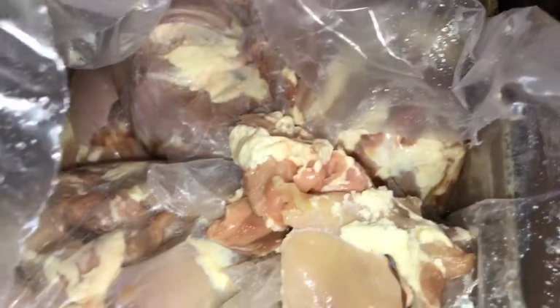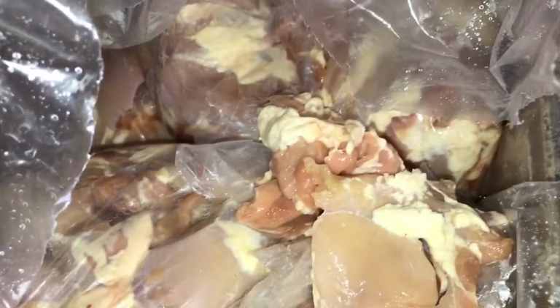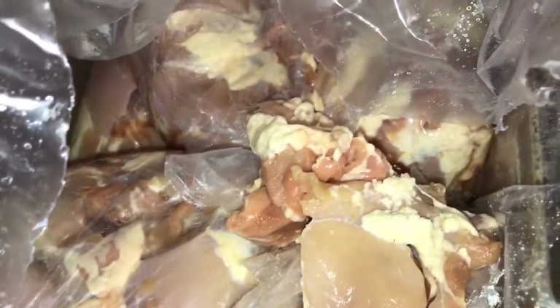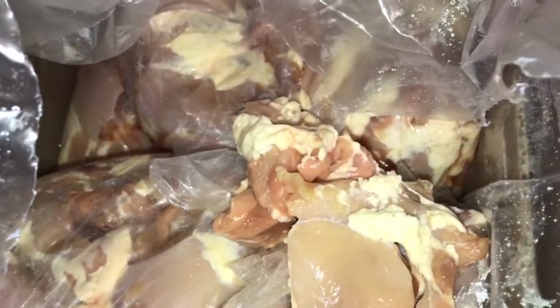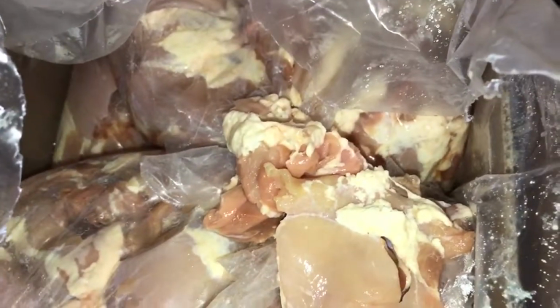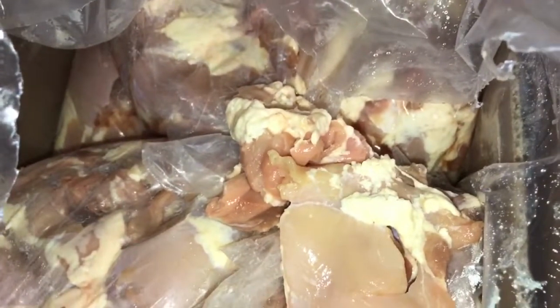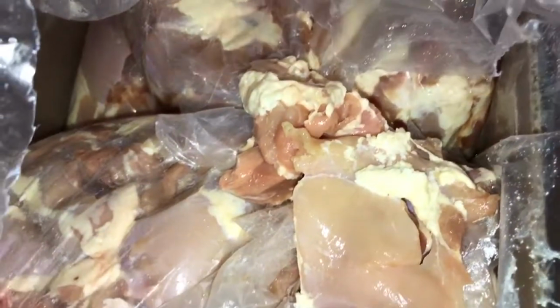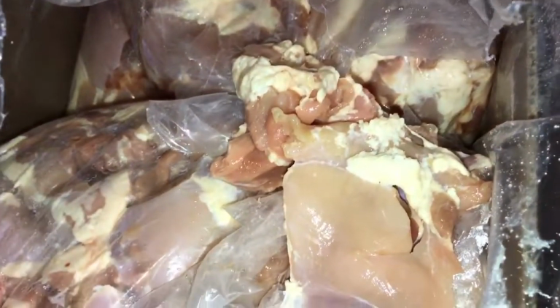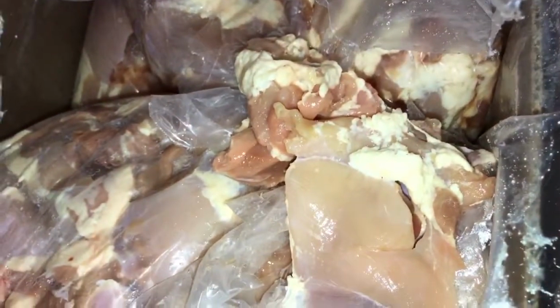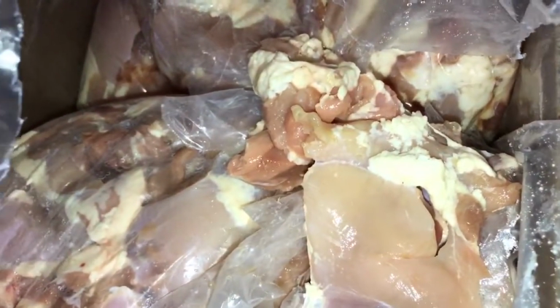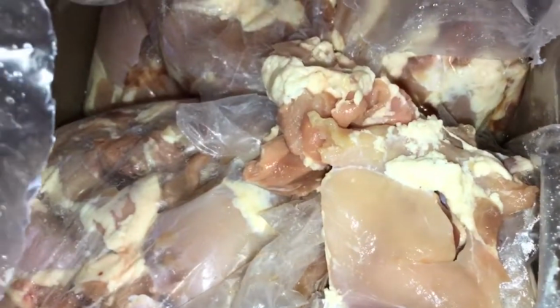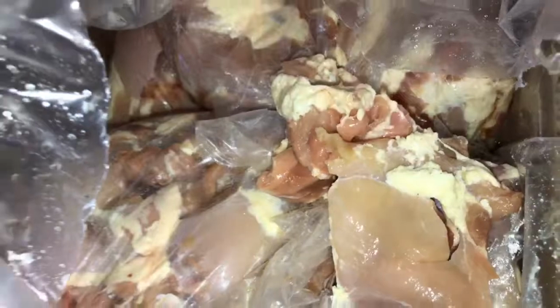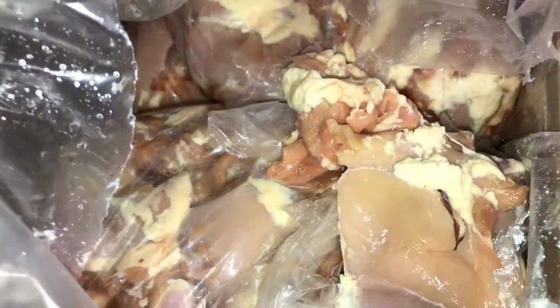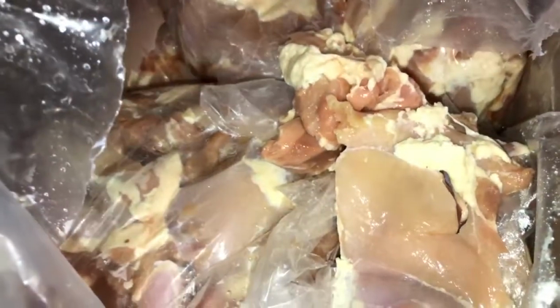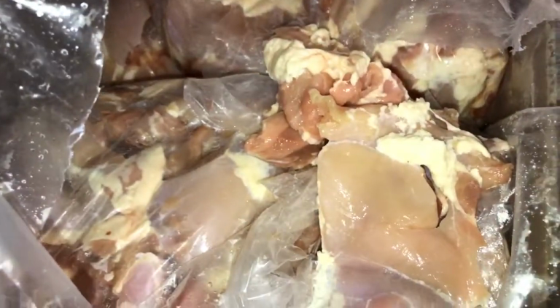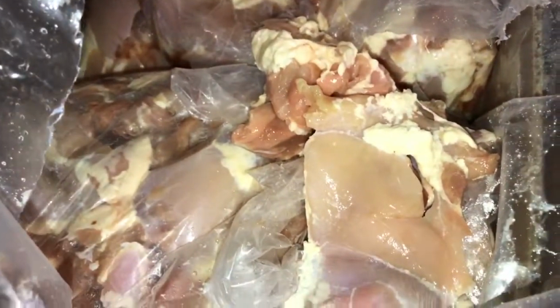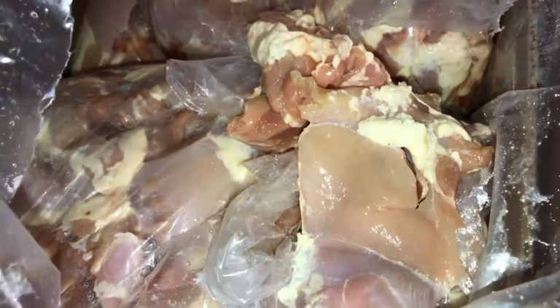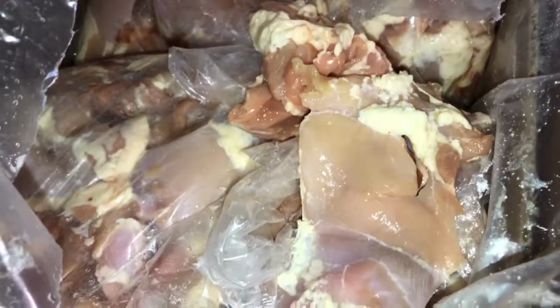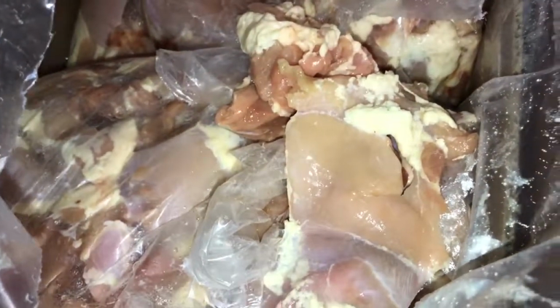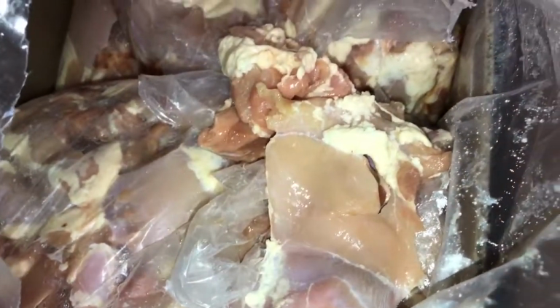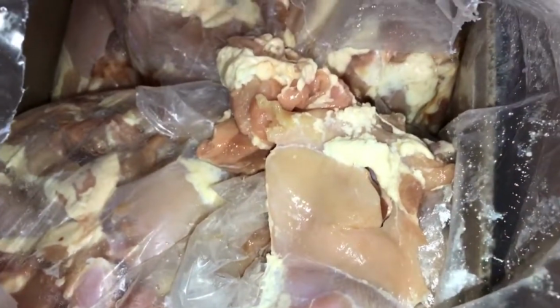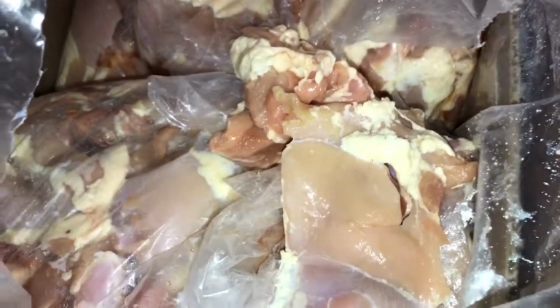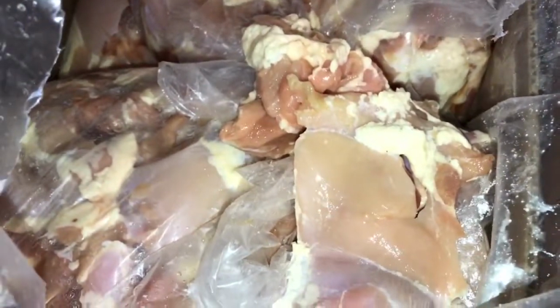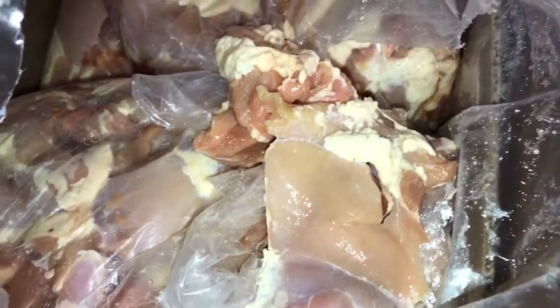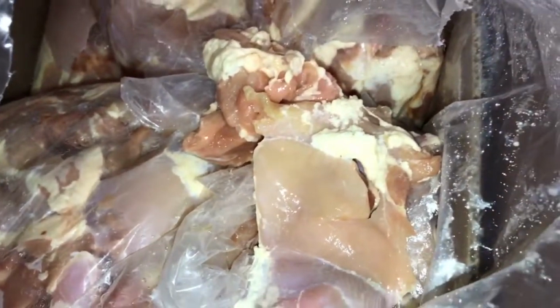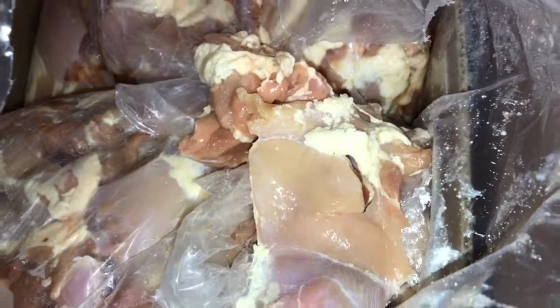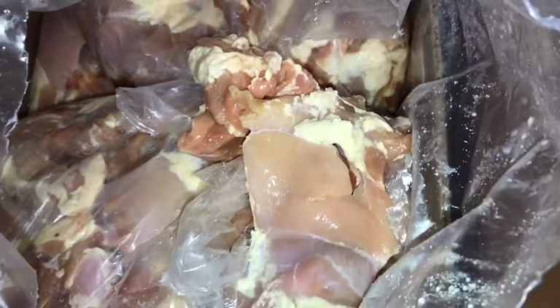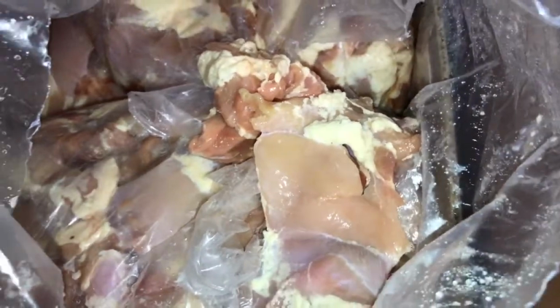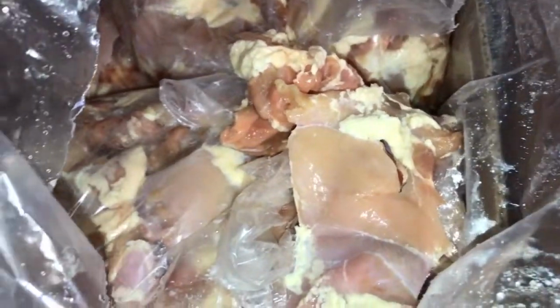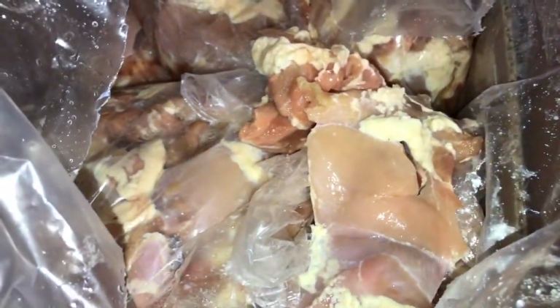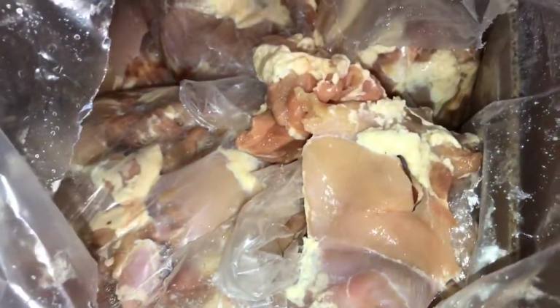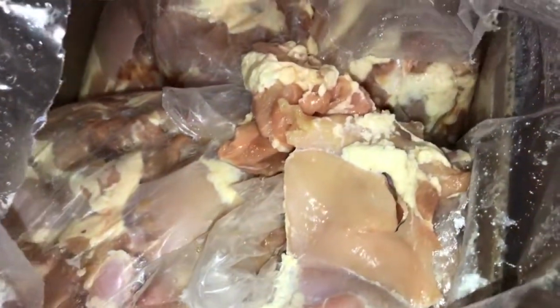And tons of fat — tons of fat. I ordered 80 pounds, 40 and 40. So damn. I'm gonna get my weight scale and everything ready and start putting them up in four-pound bags.